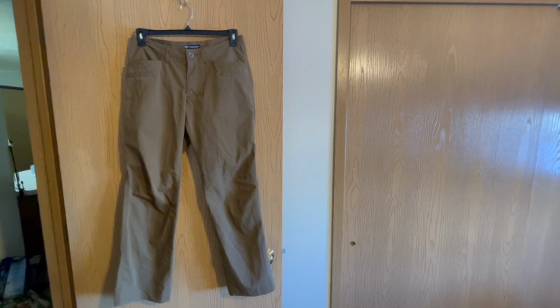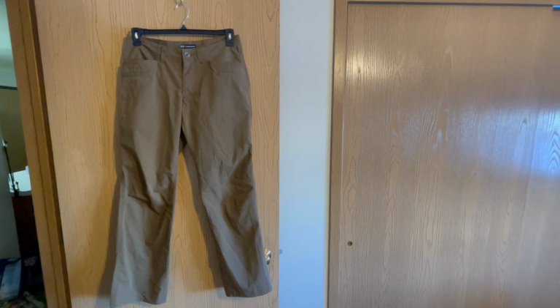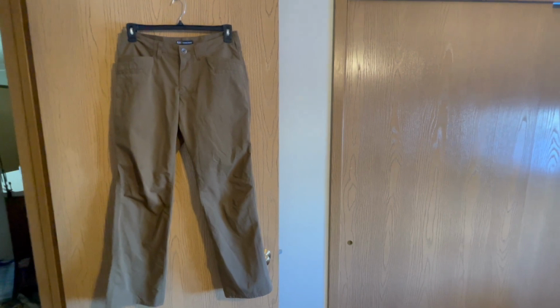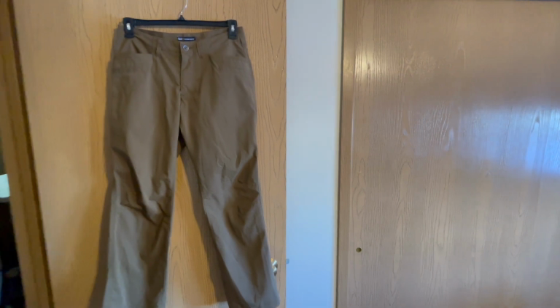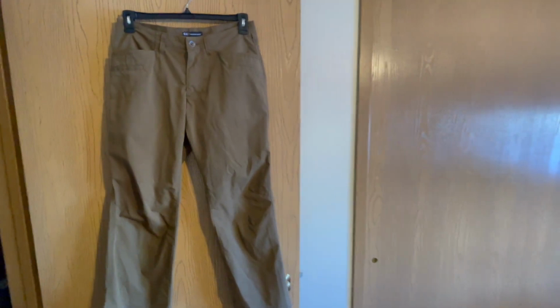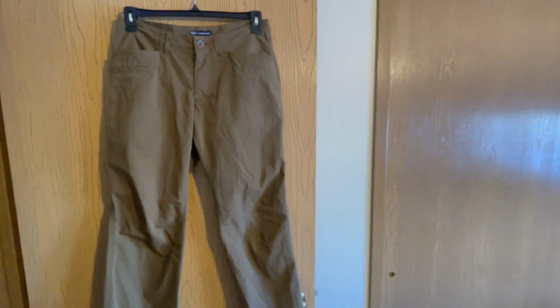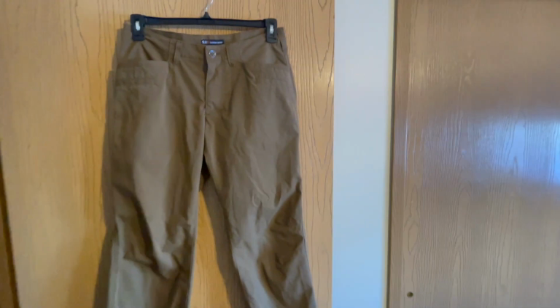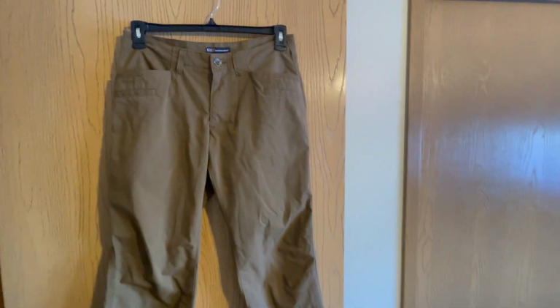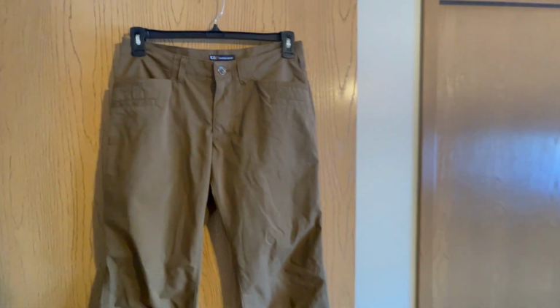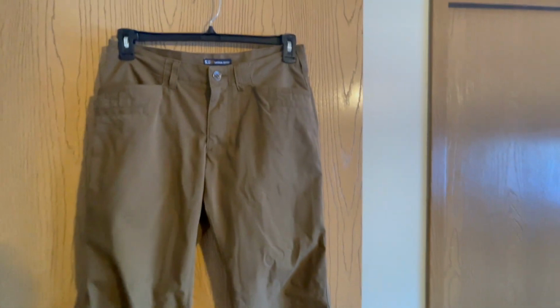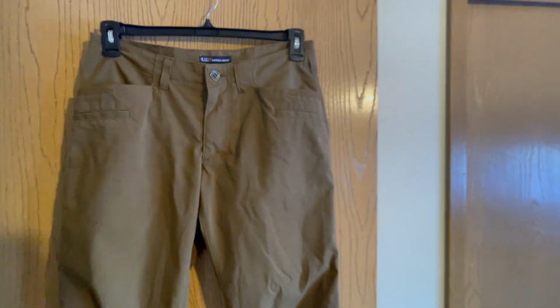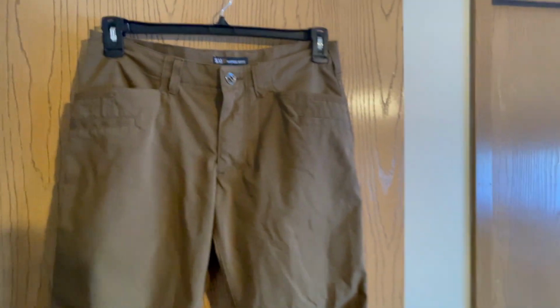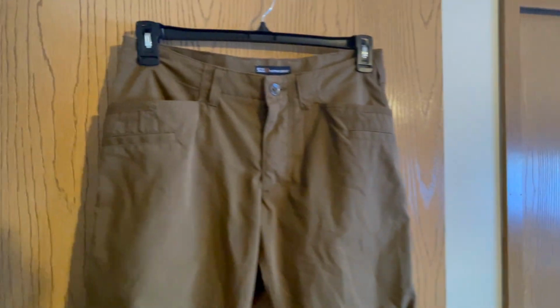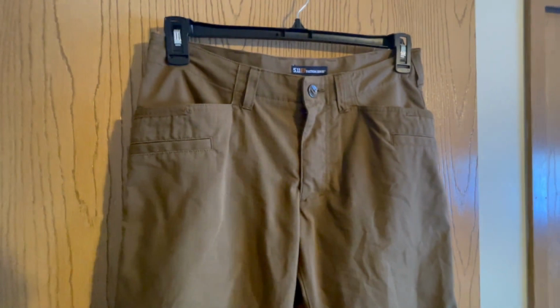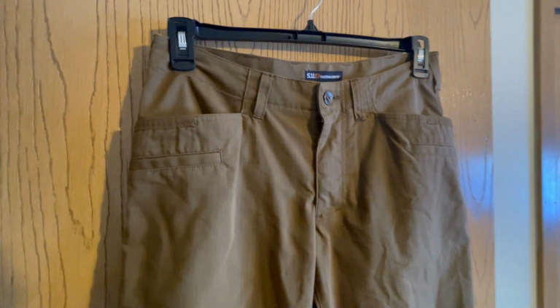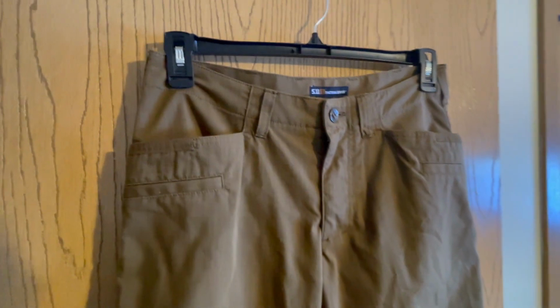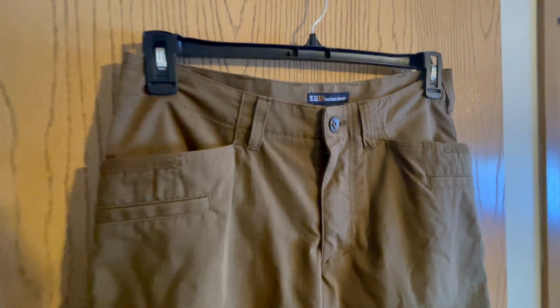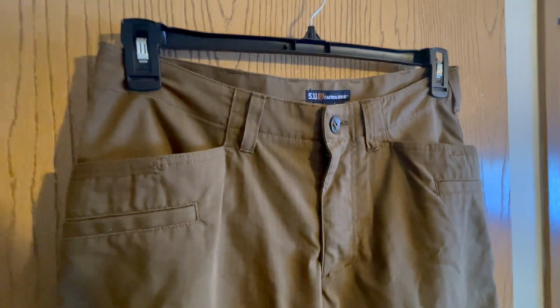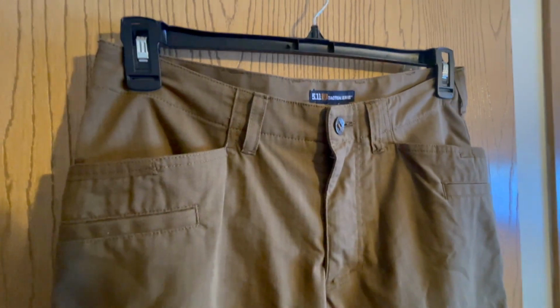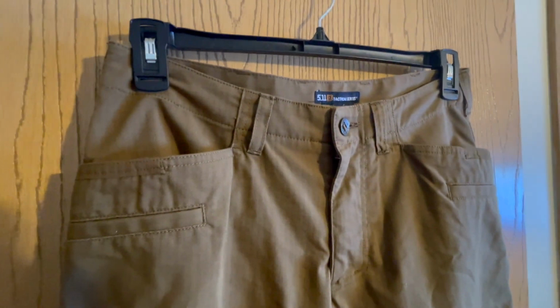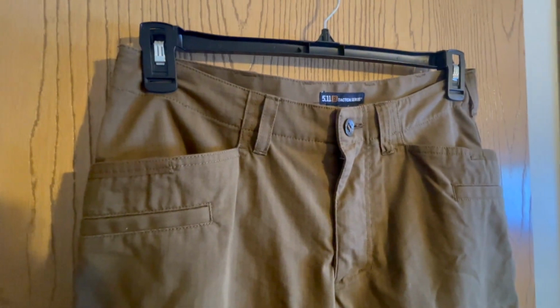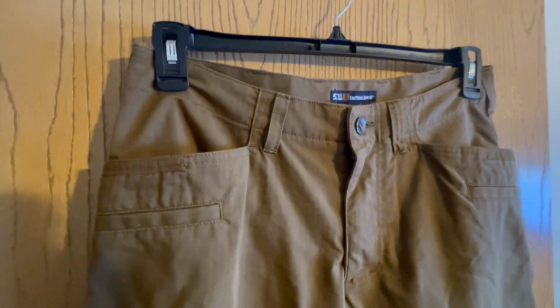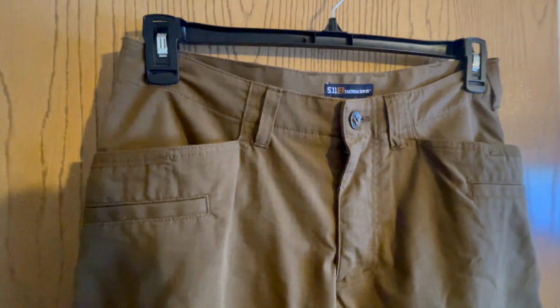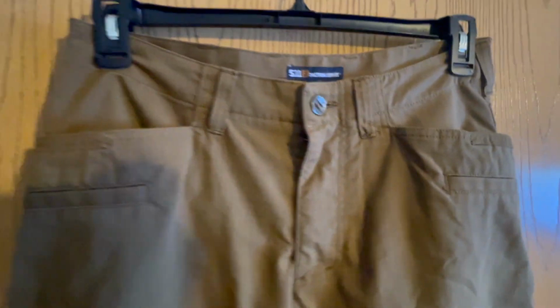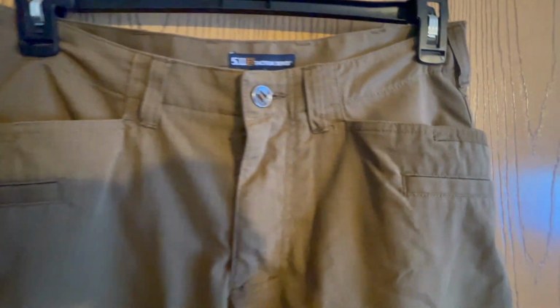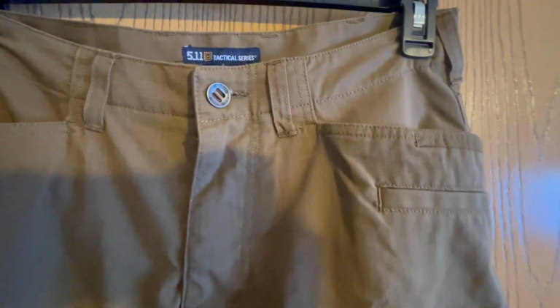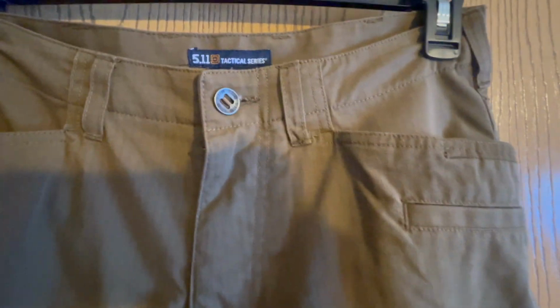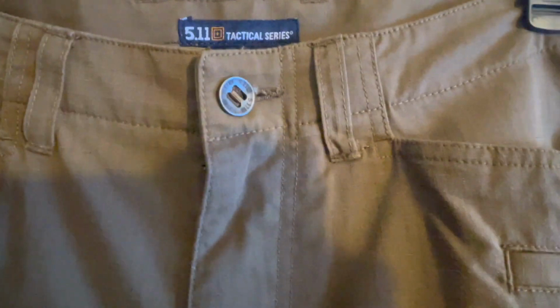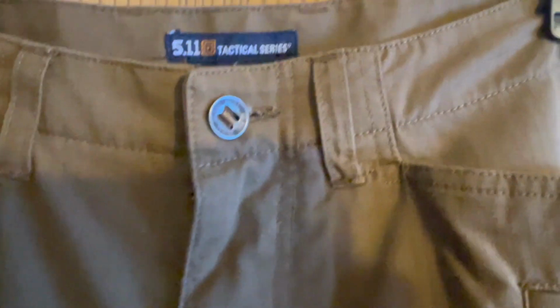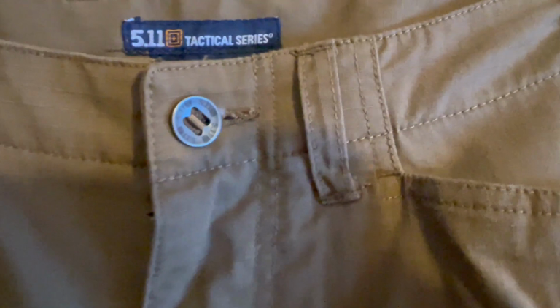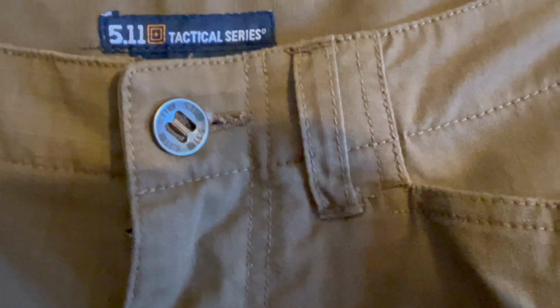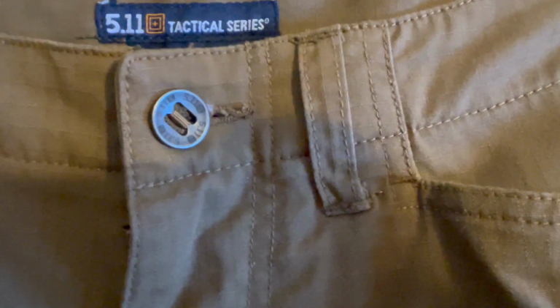Looking for pants that seamlessly blend durability with comfort for your active lifestyle? Introducing the 5.11 Tactical Men's Ridgeline Covert Pants, style 74411.